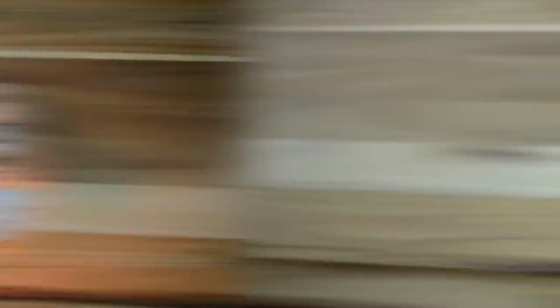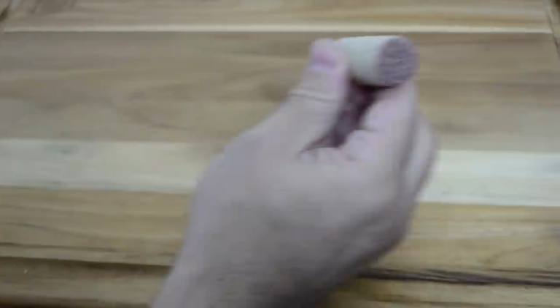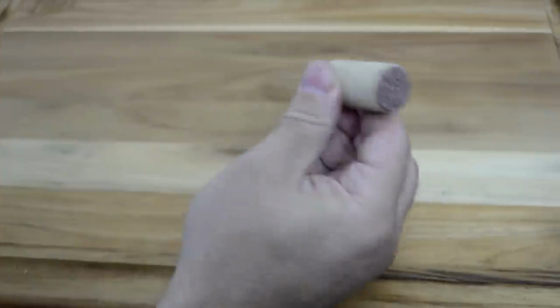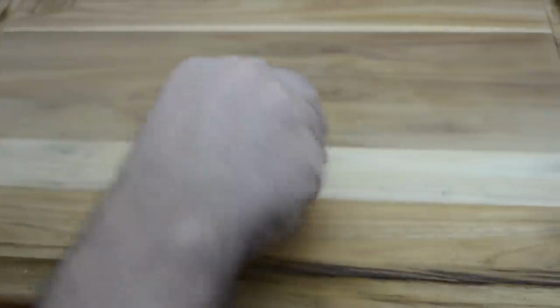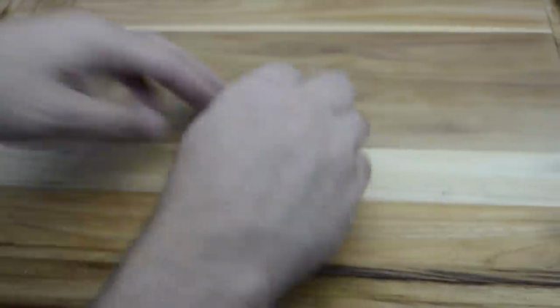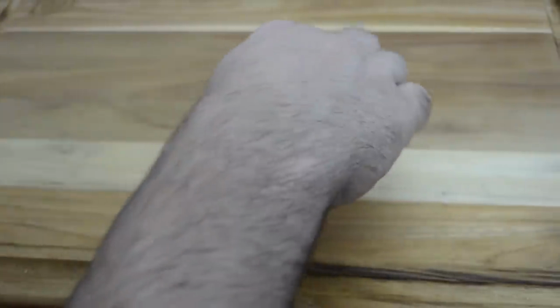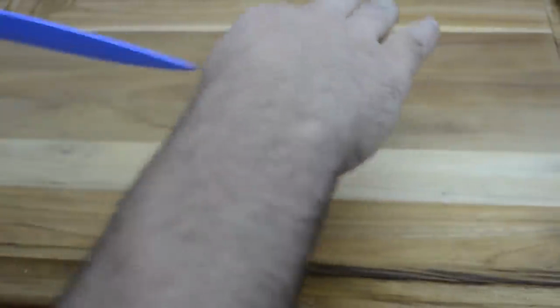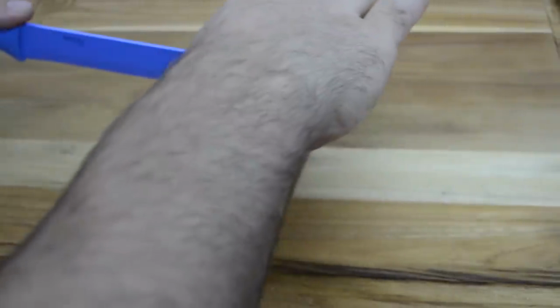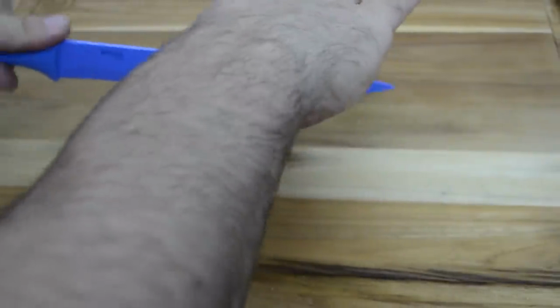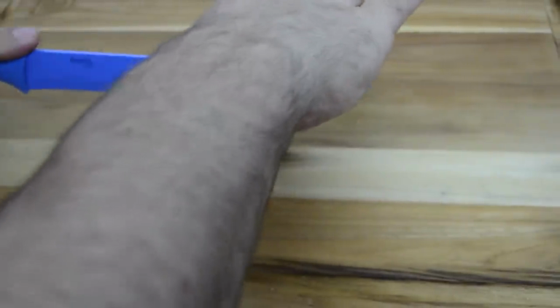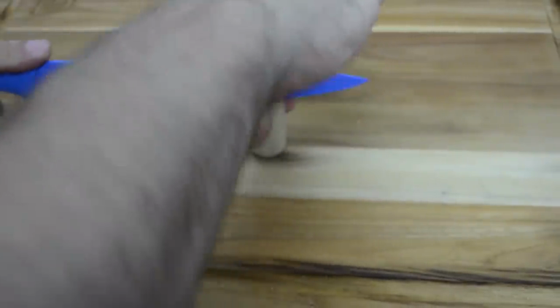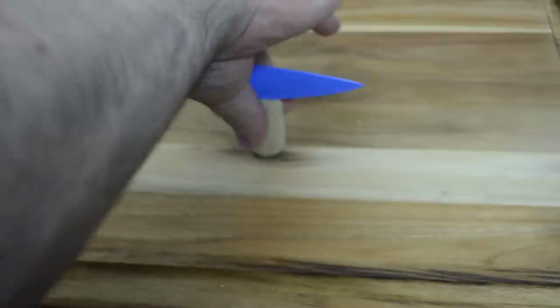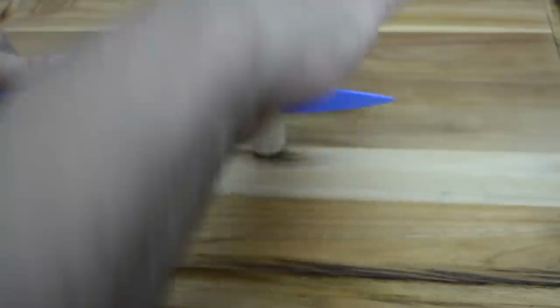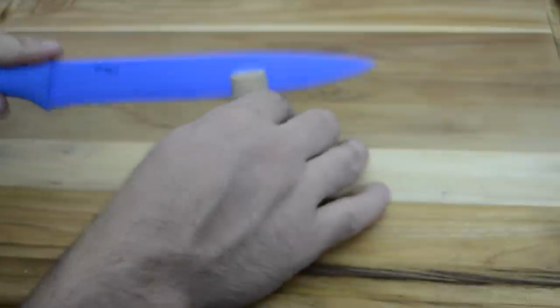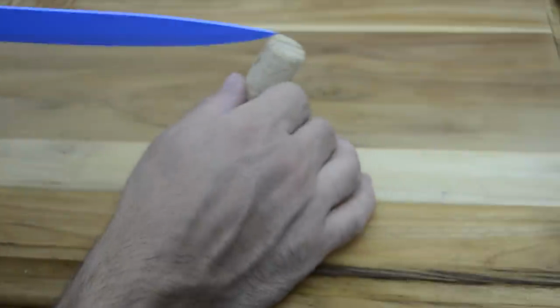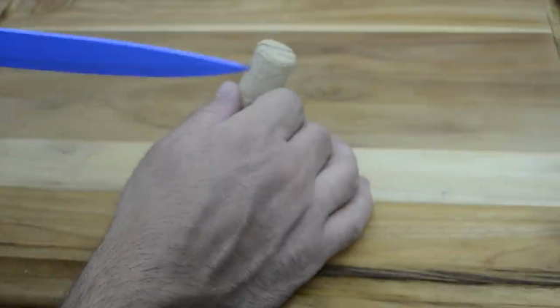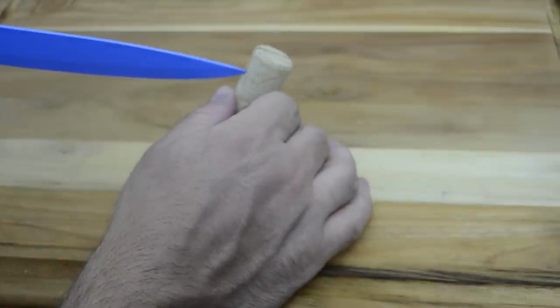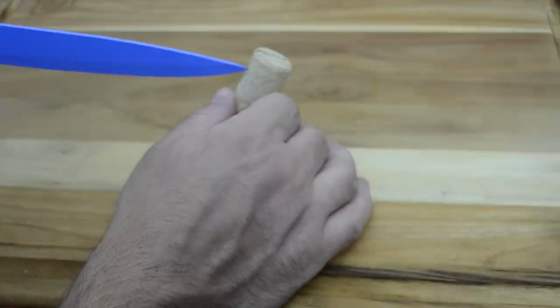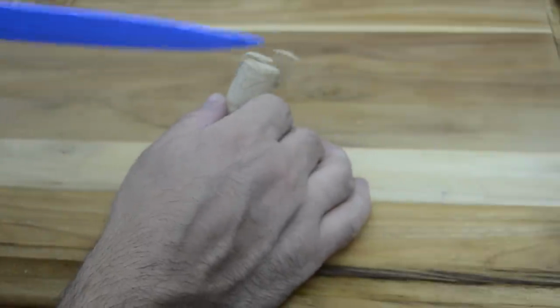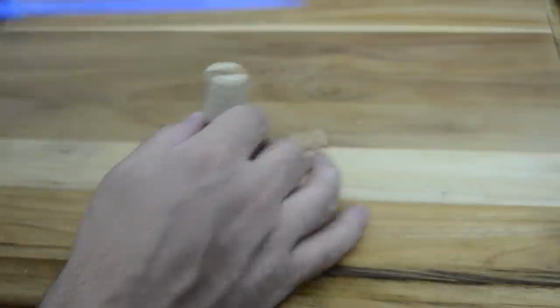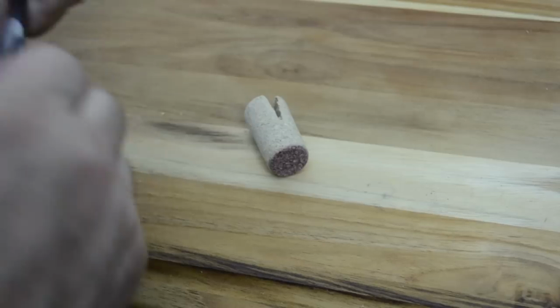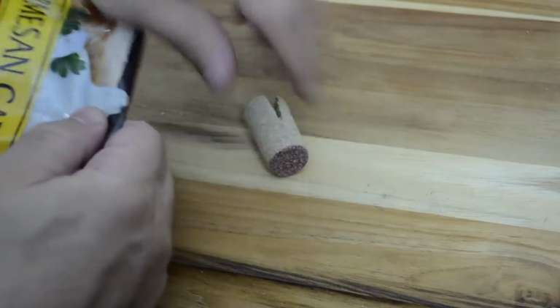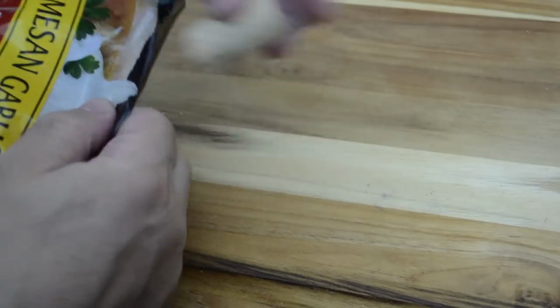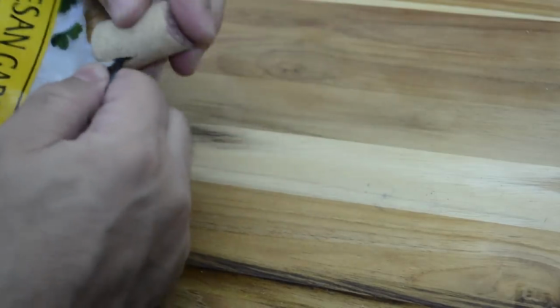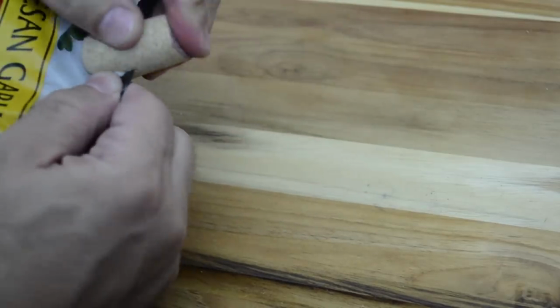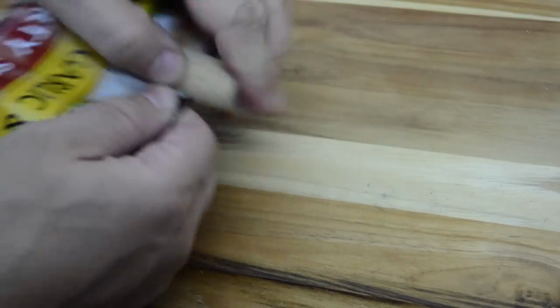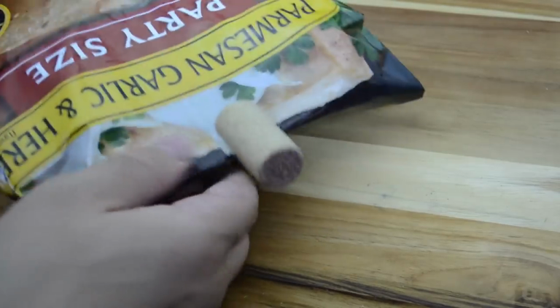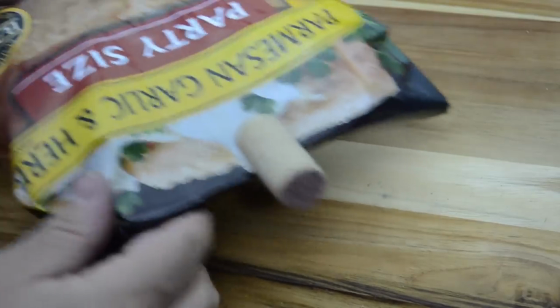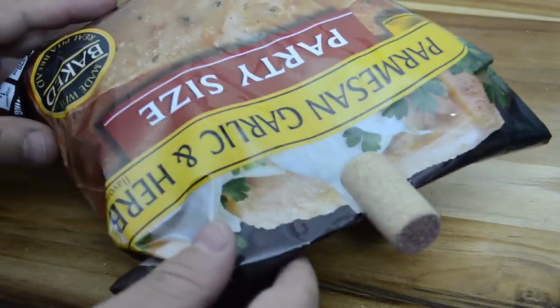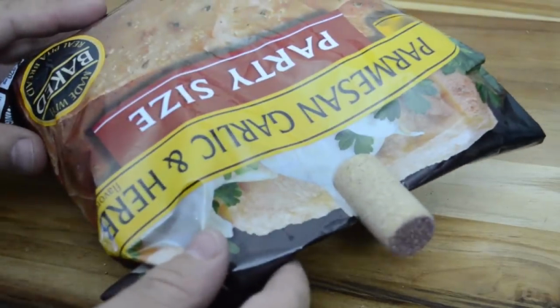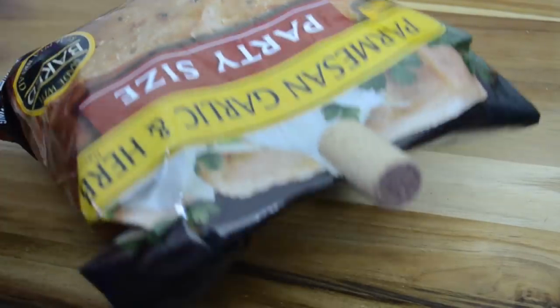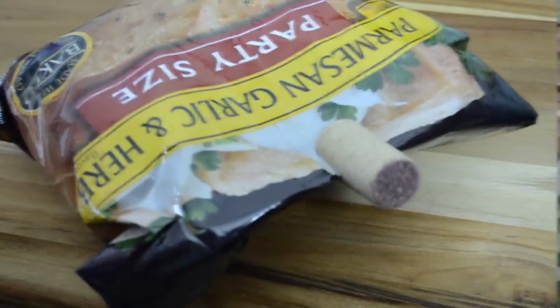I can never find a chip clip when I need it, but this simple trick will take care of that. Grab a cork, stand it up, and cut about an inch into the cork. Then about a quarter of an inch over, cut downwards at a 30-degree angle. Your vino has once again saved the day.